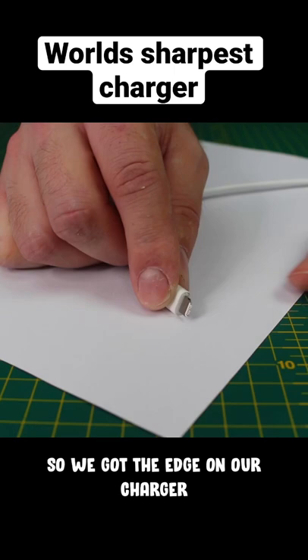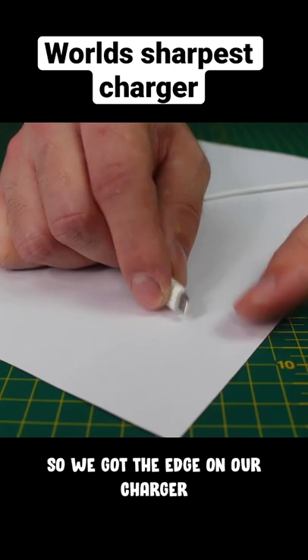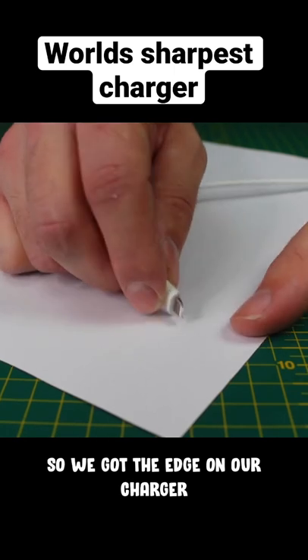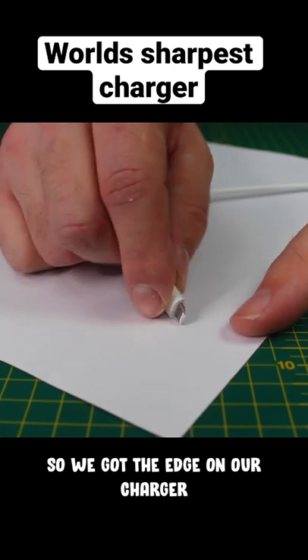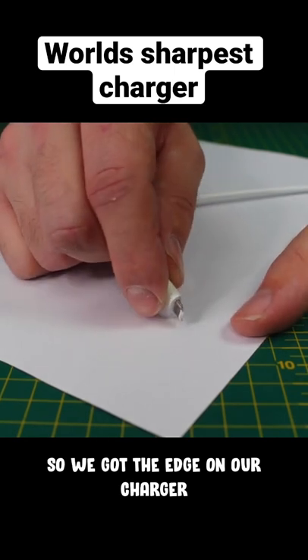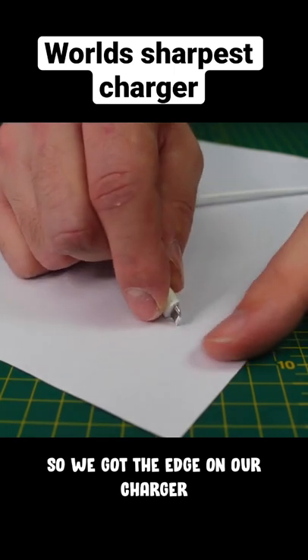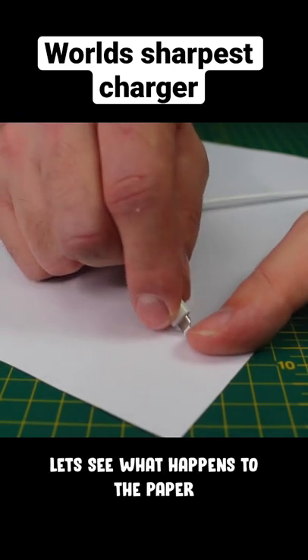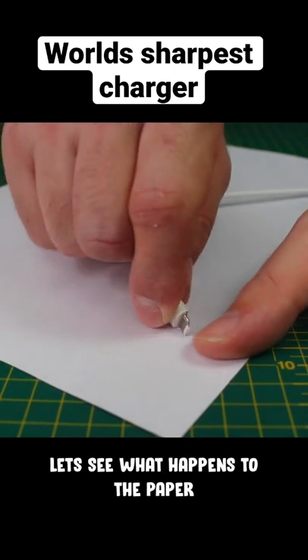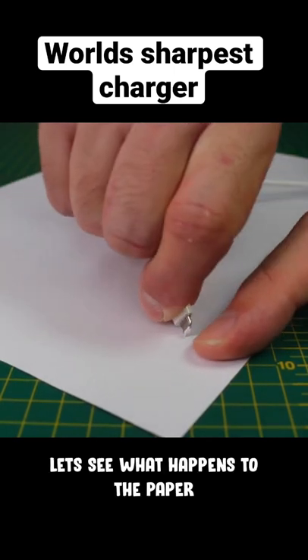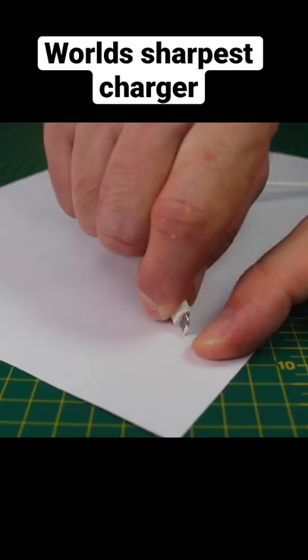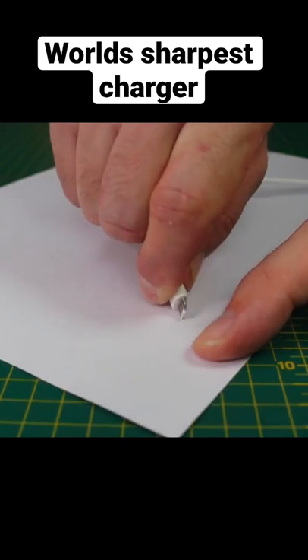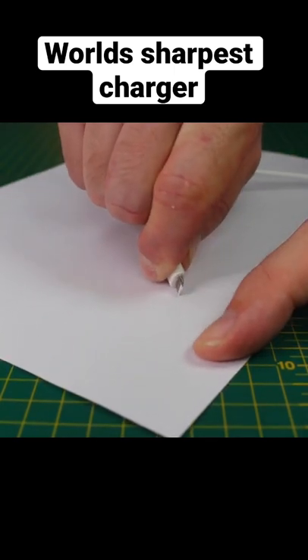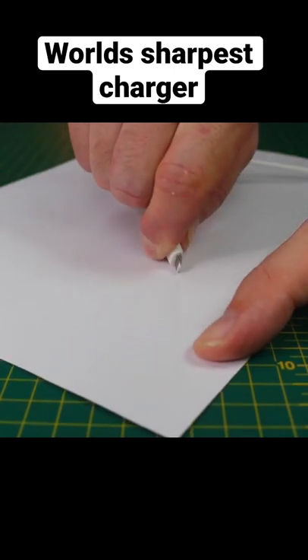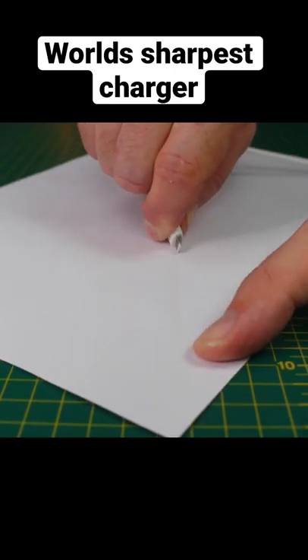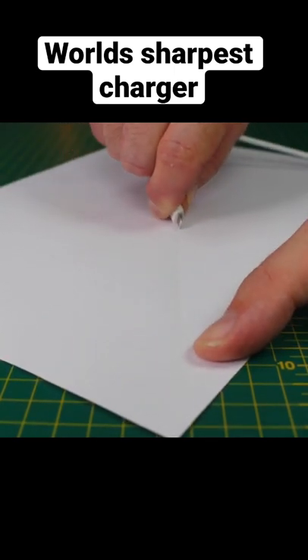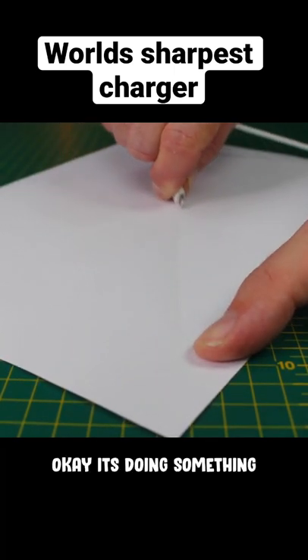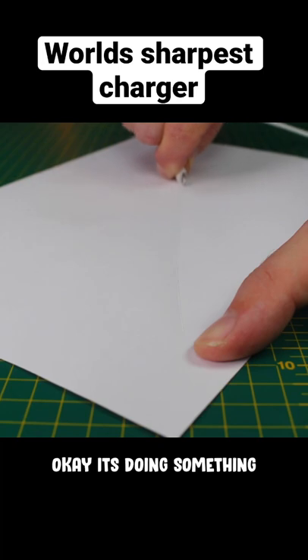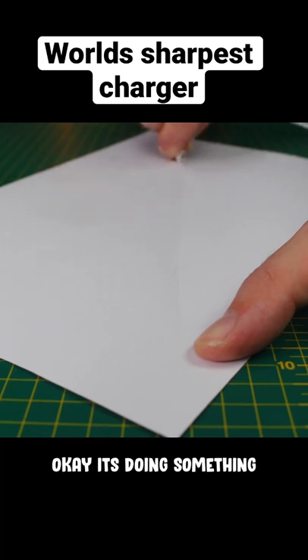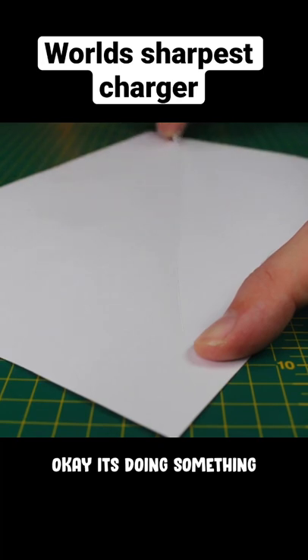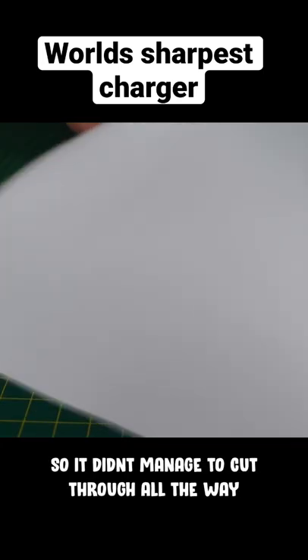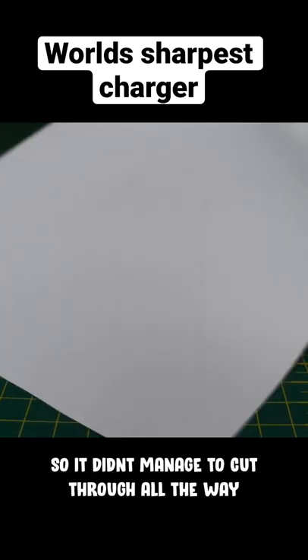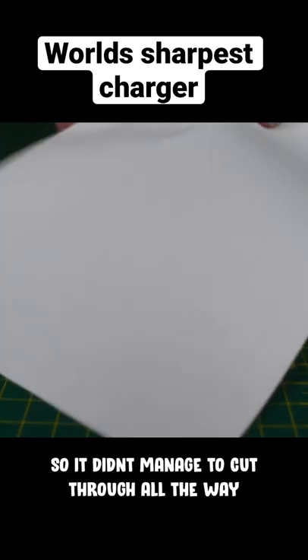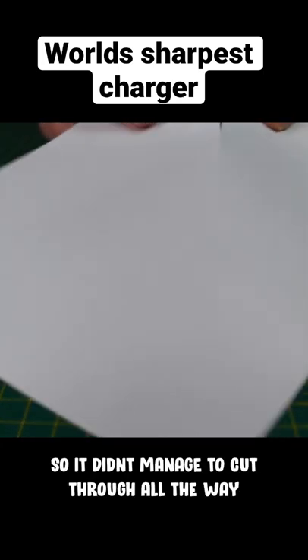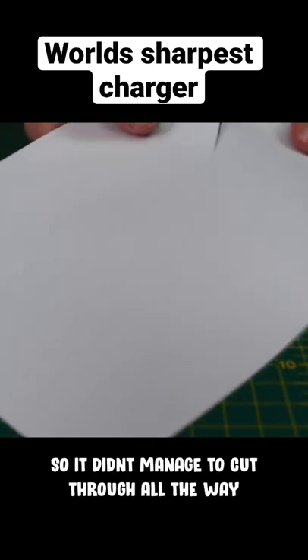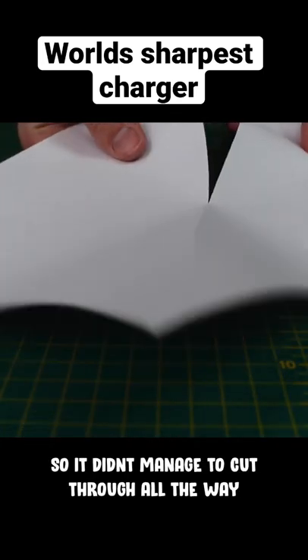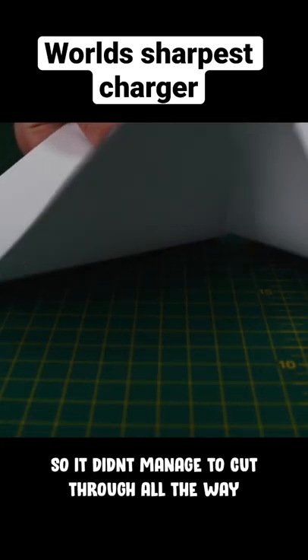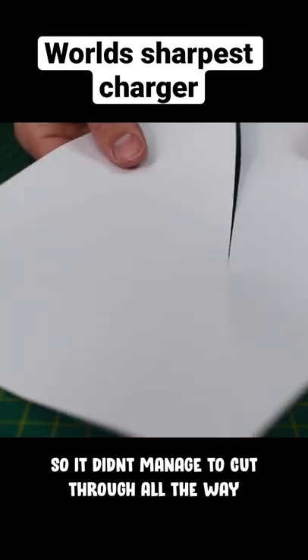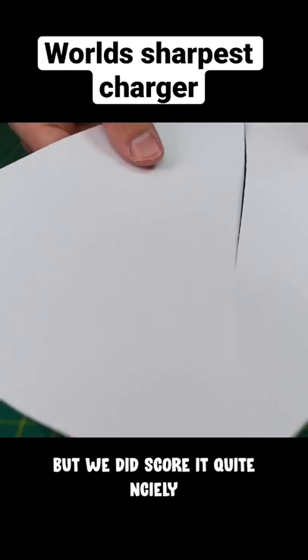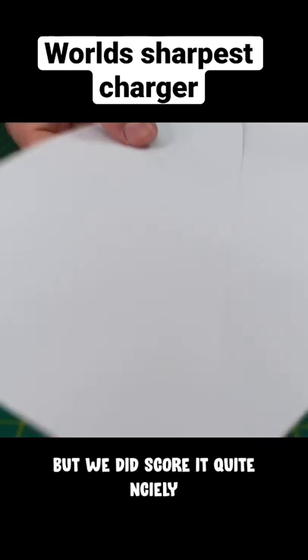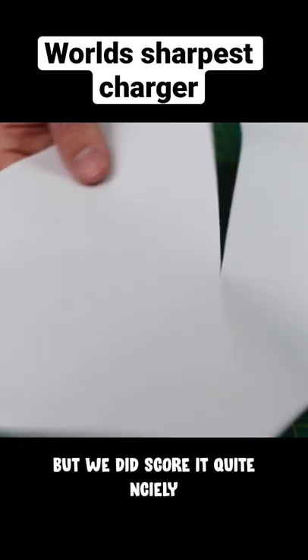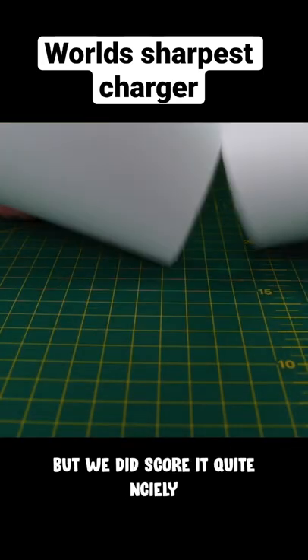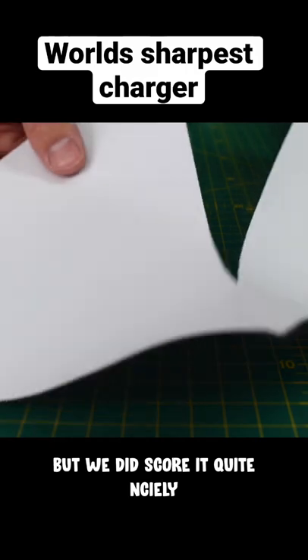So we've got the edge on our charger. Let's see what happens to the paper. It's doing something — it didn't manage to cut through all the way, but we did score it quite nicely.